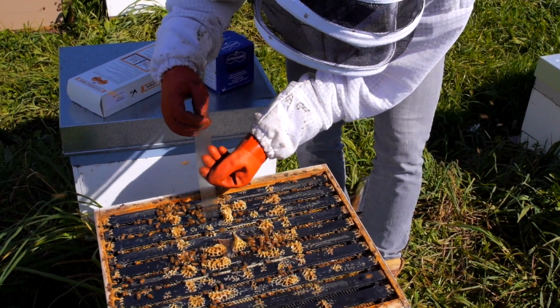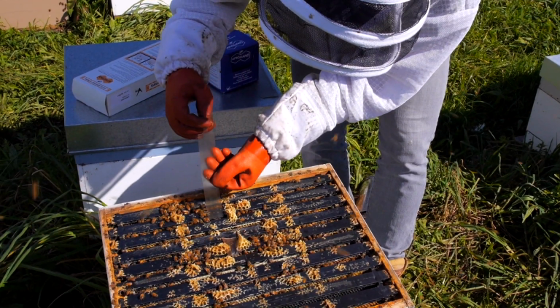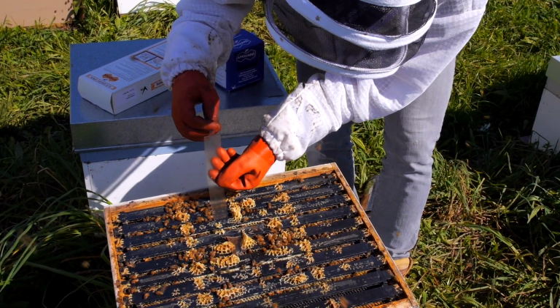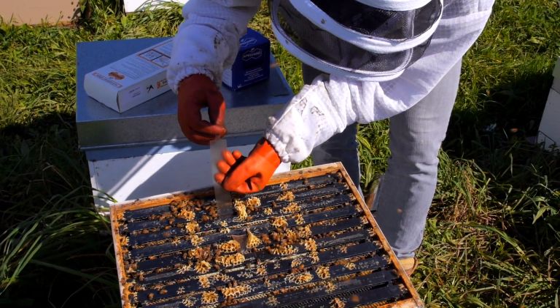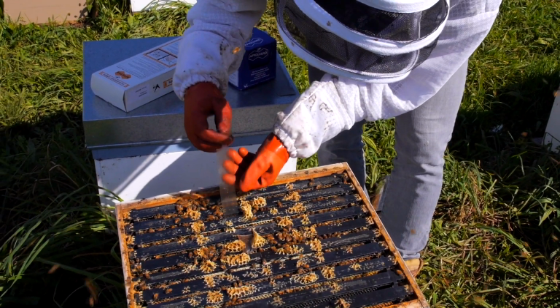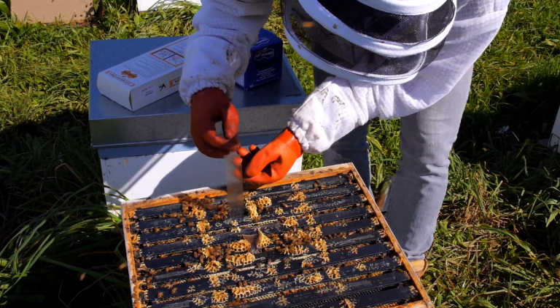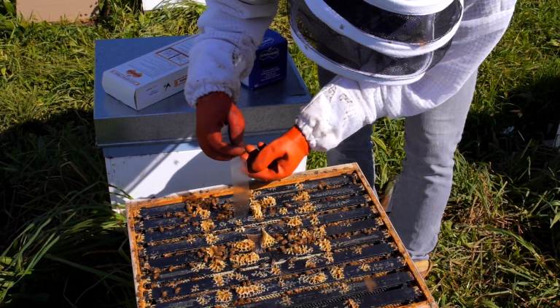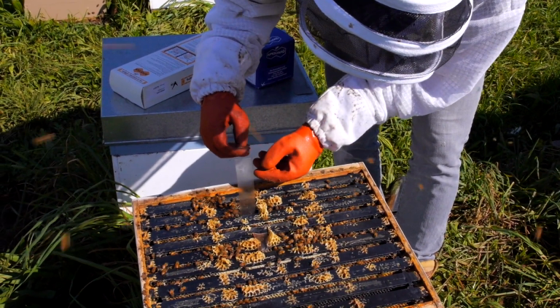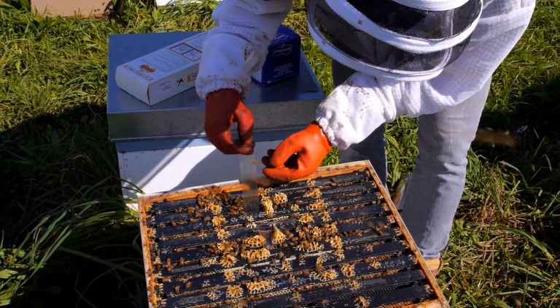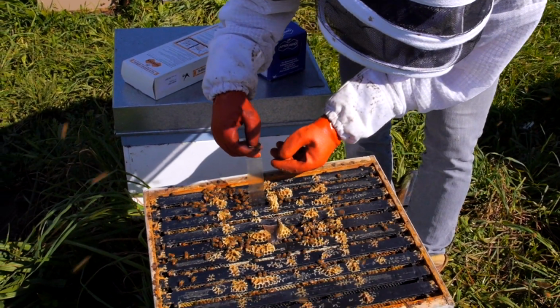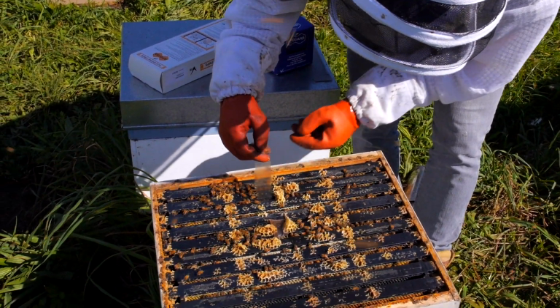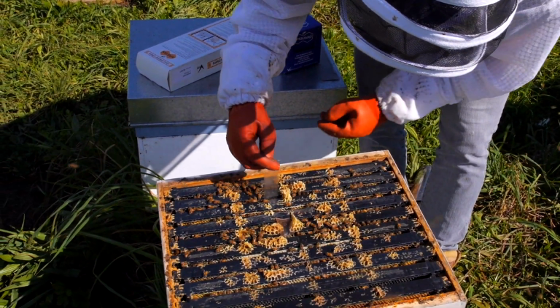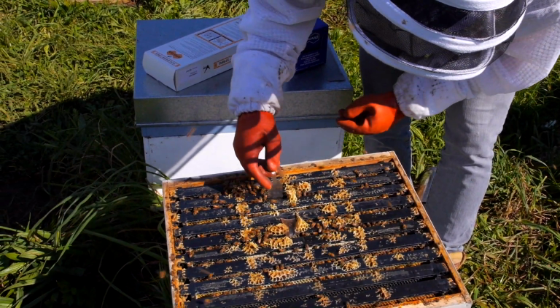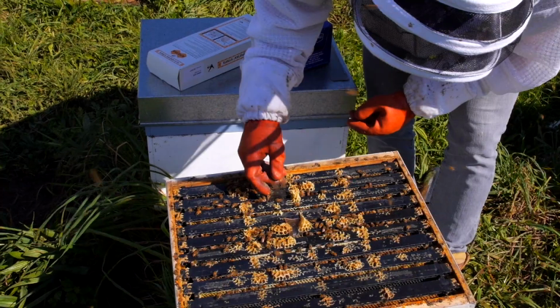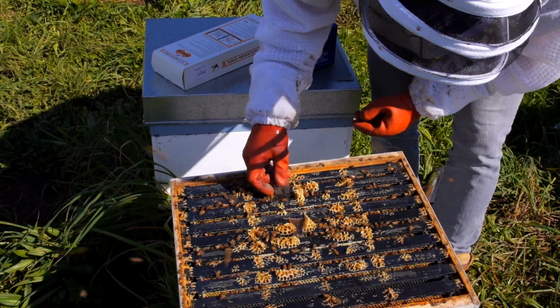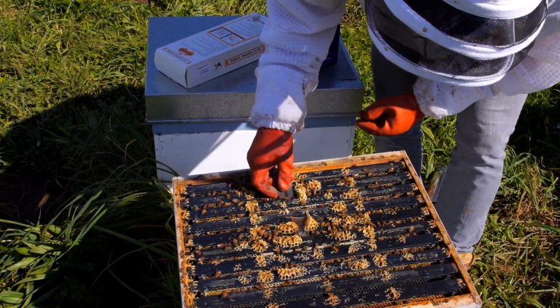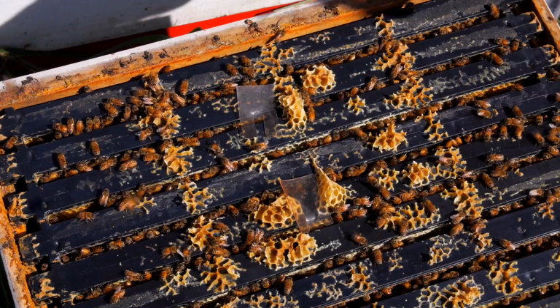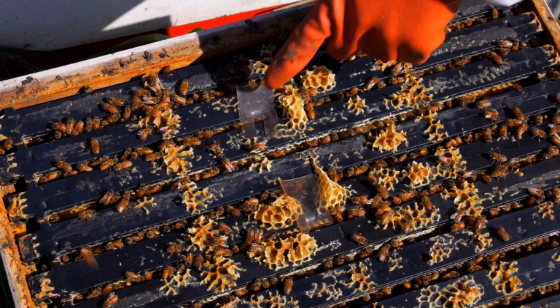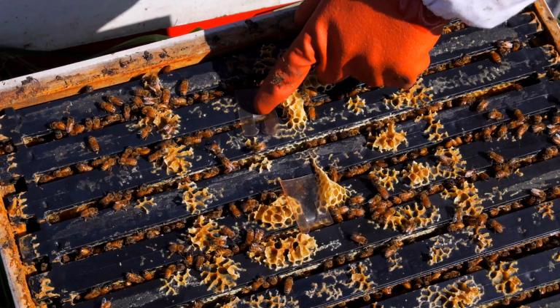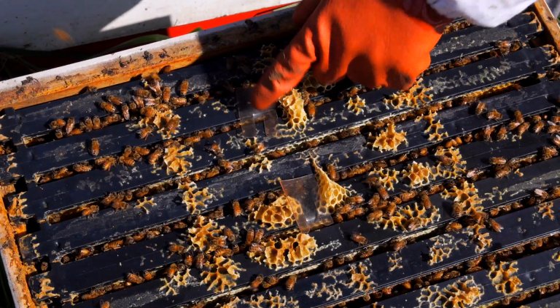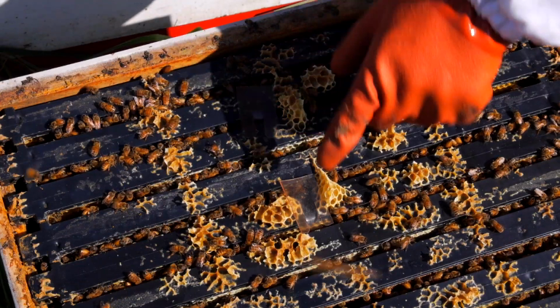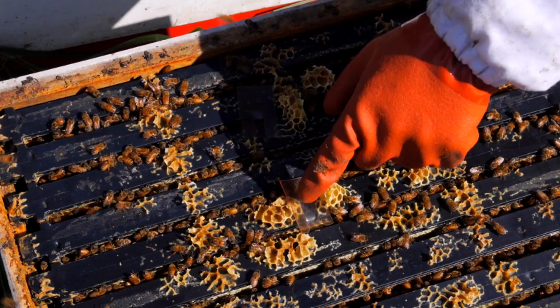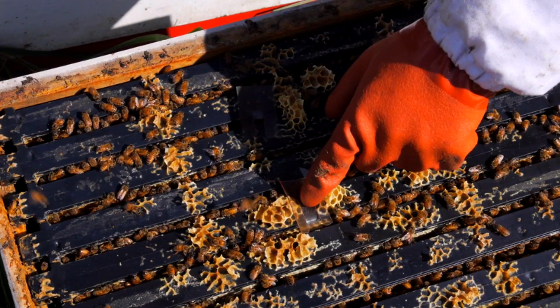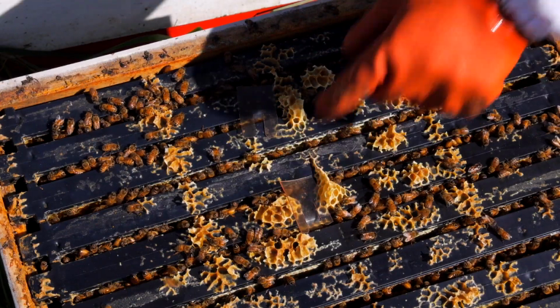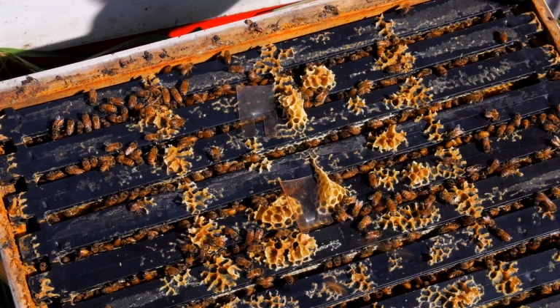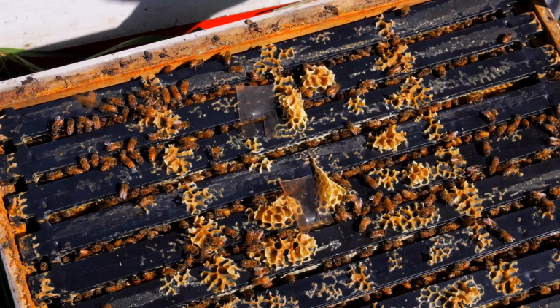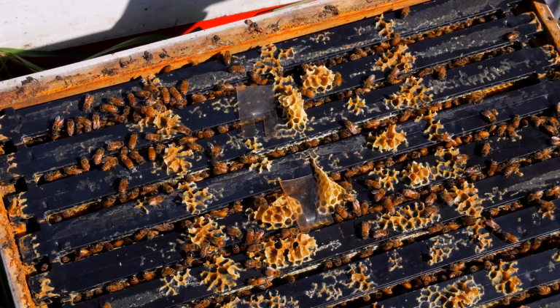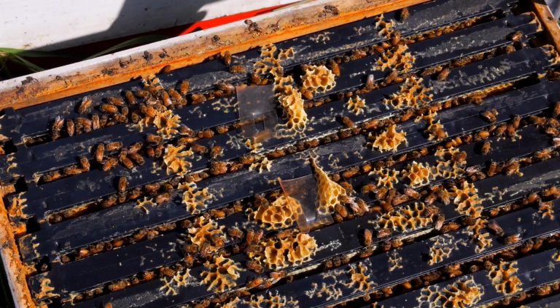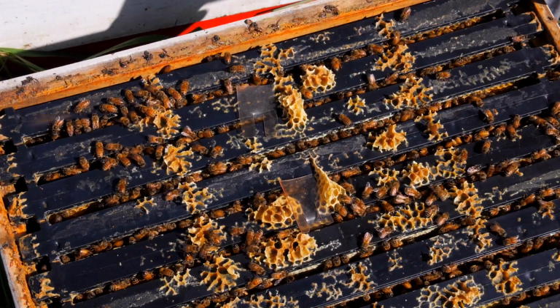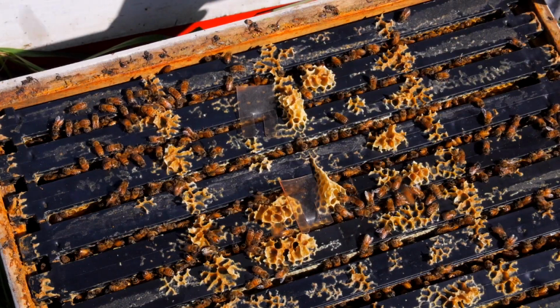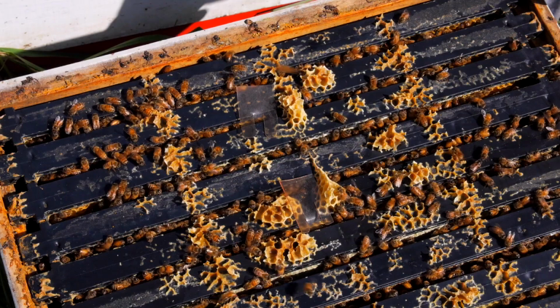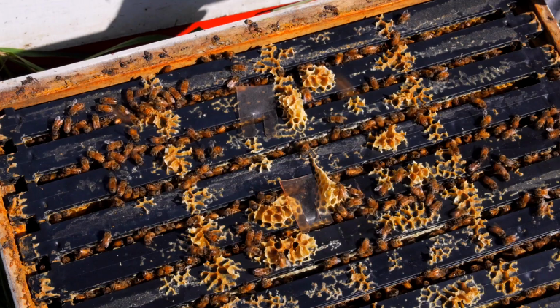Being a strip, it is easy to use. Put just two strips in the brood box and amongst the brood. In eight weeks take the strips out and dispose of responsibly.